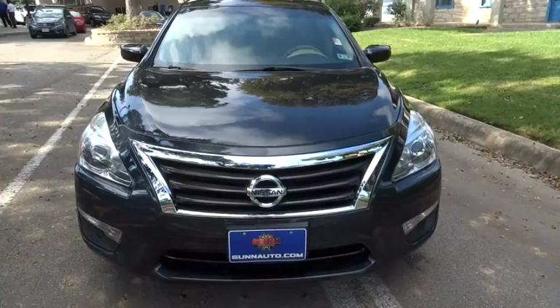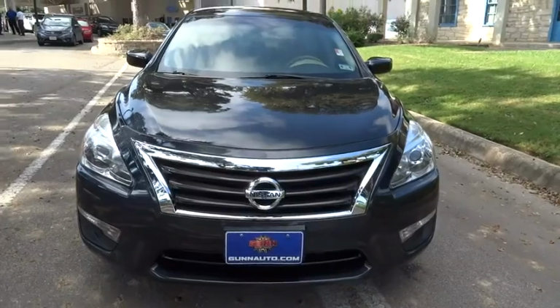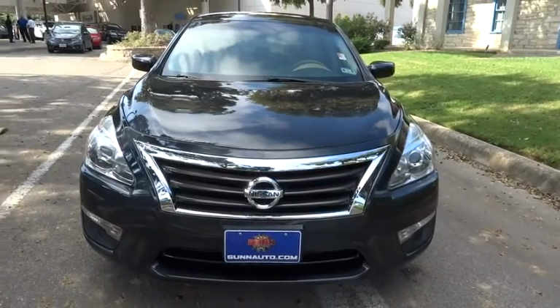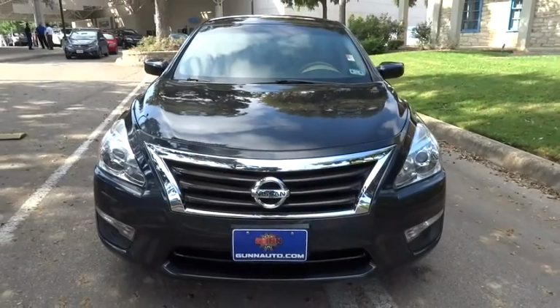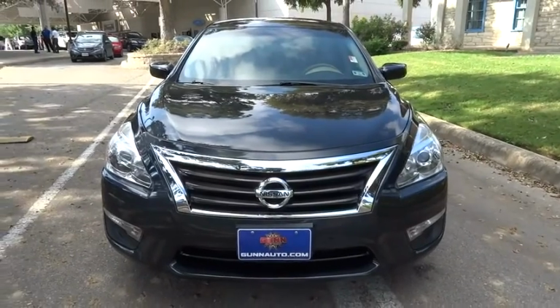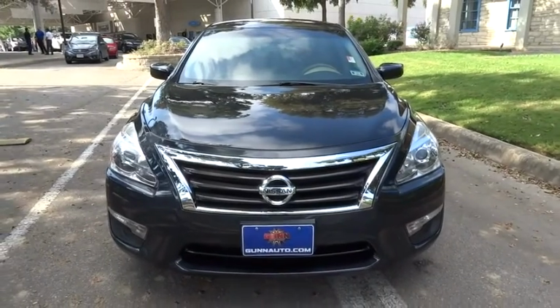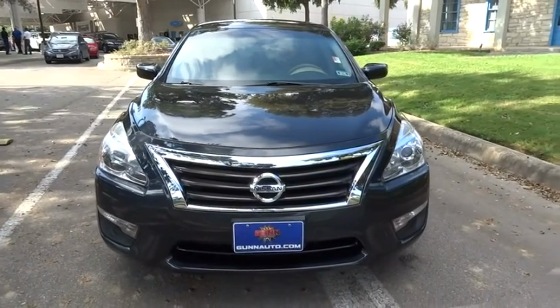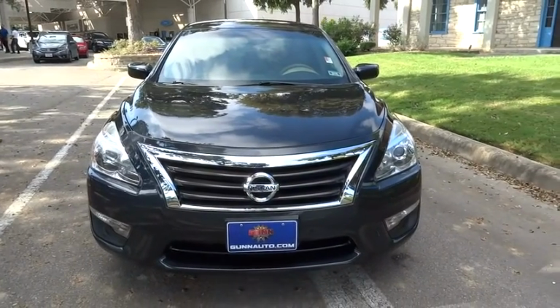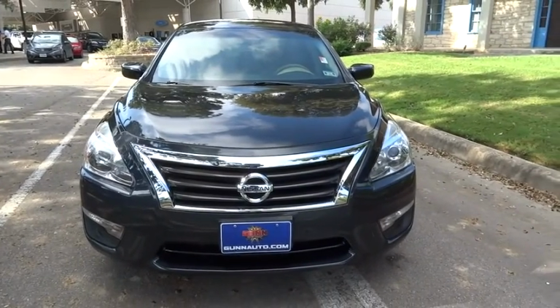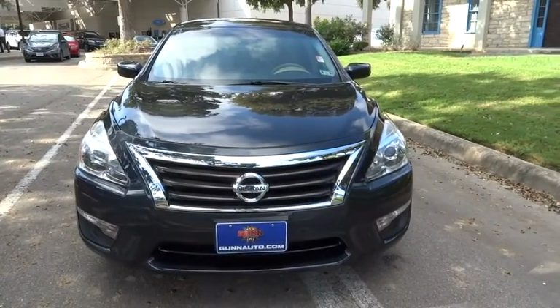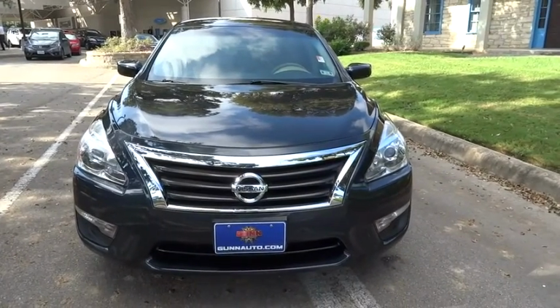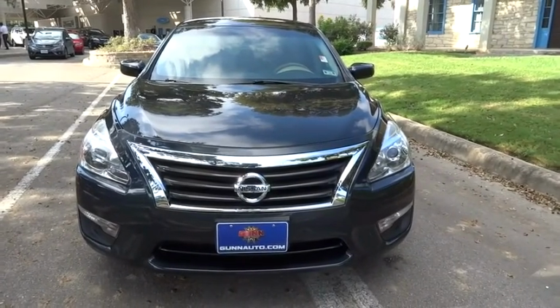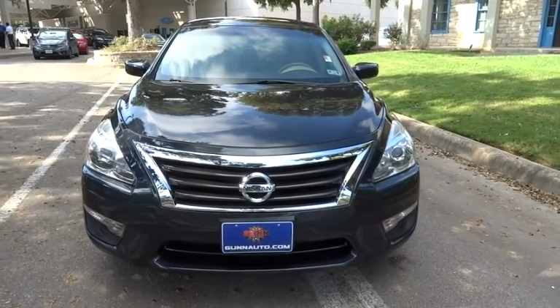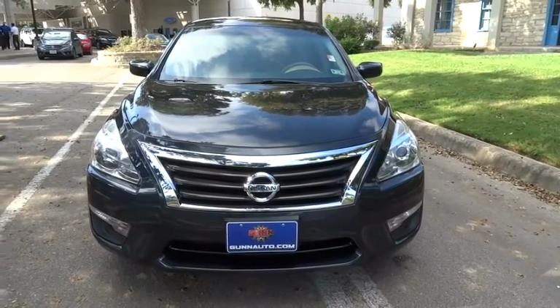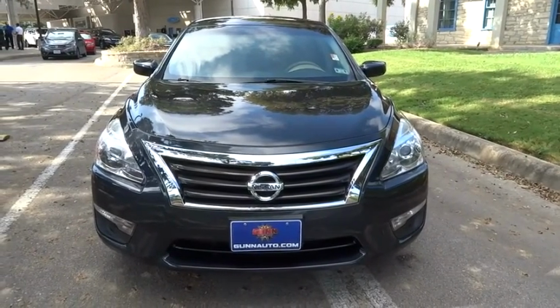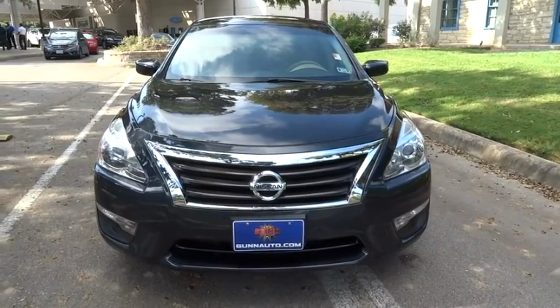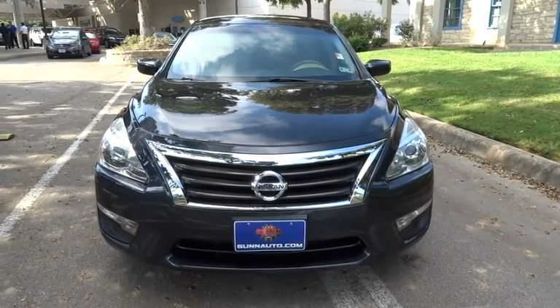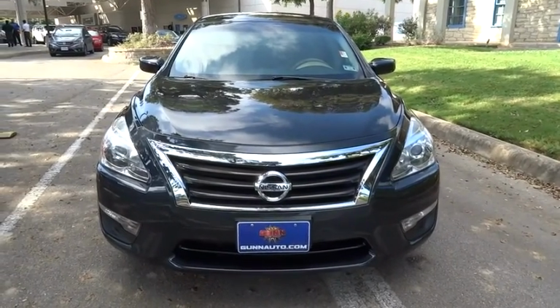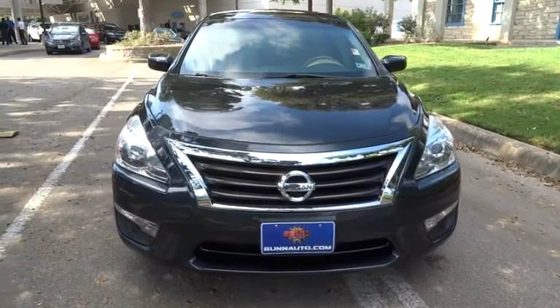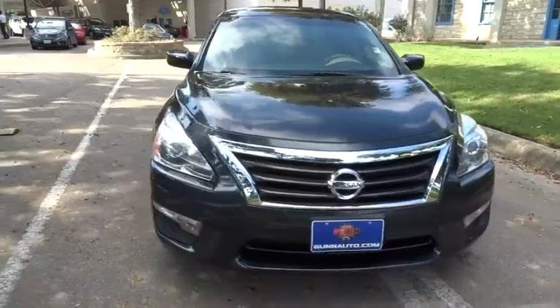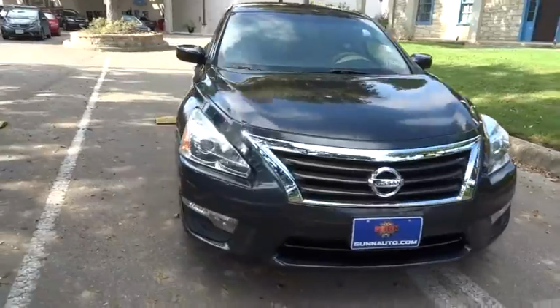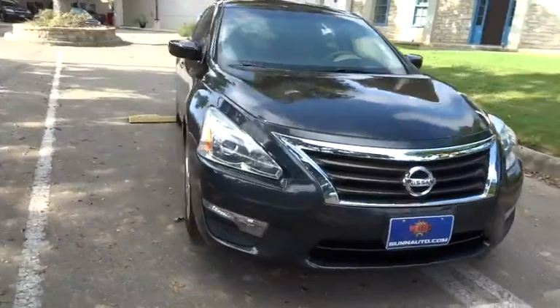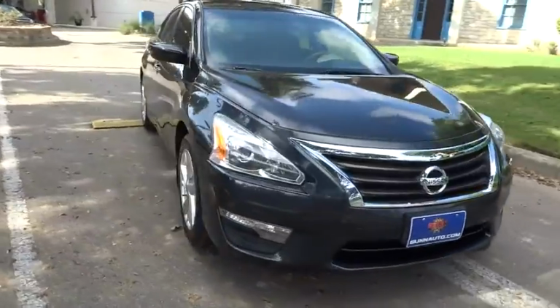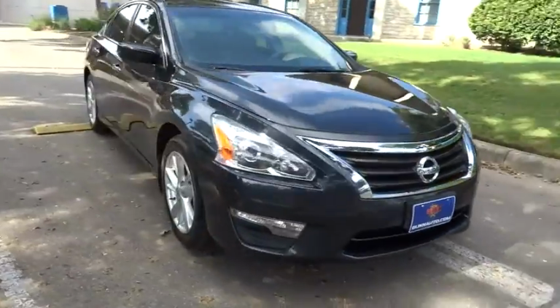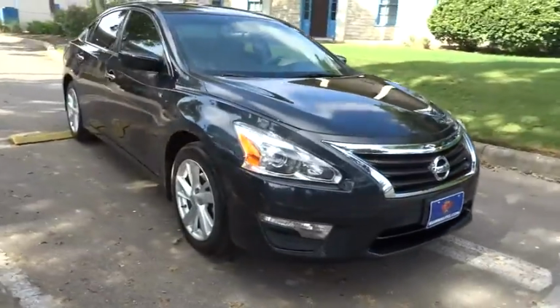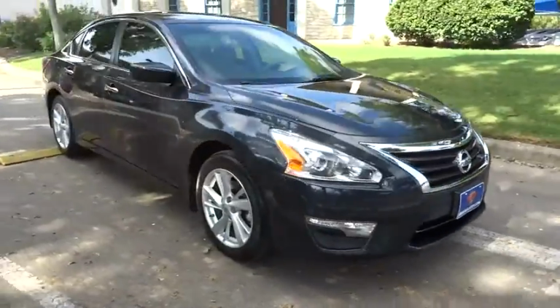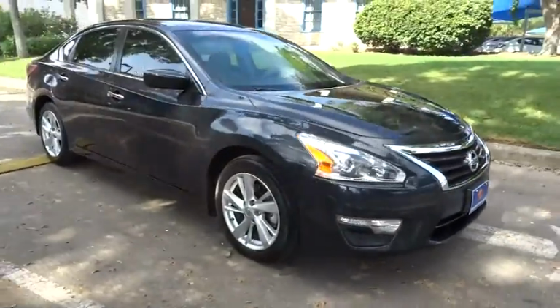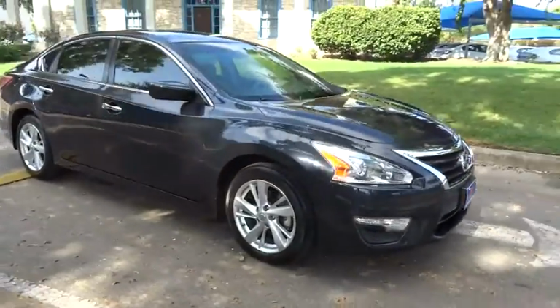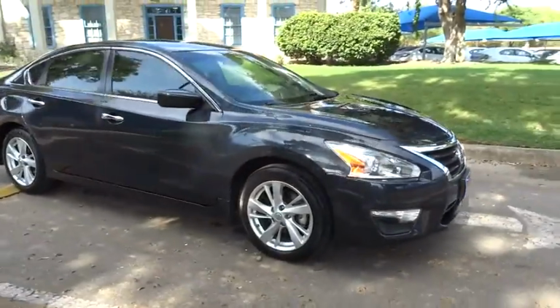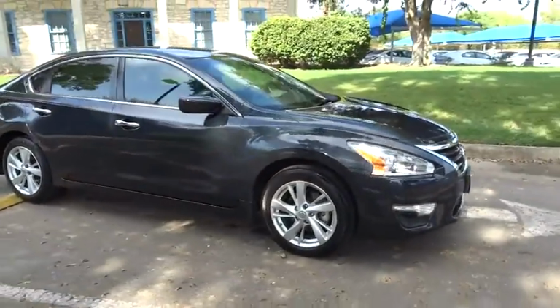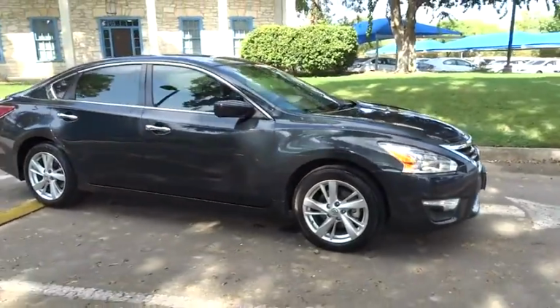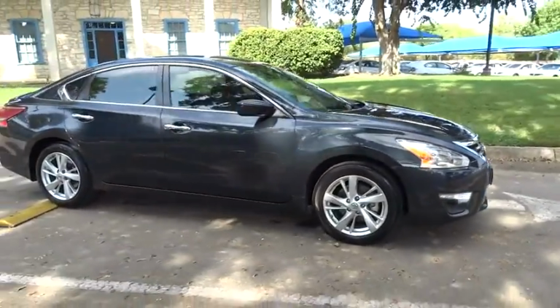The 2013 Altima. The Nissan Altima offers advanced features to make life easier, including push-button ignition, which comes standard.